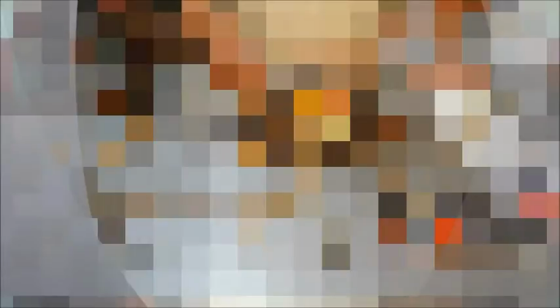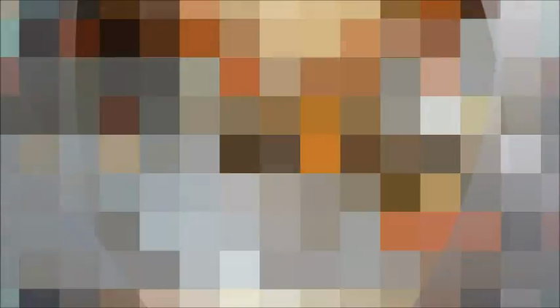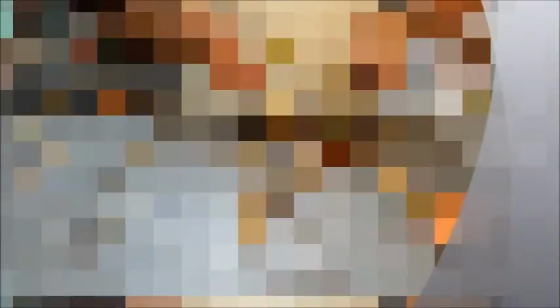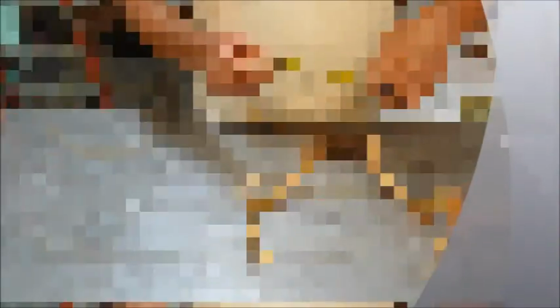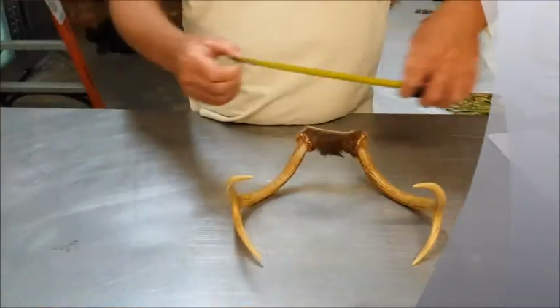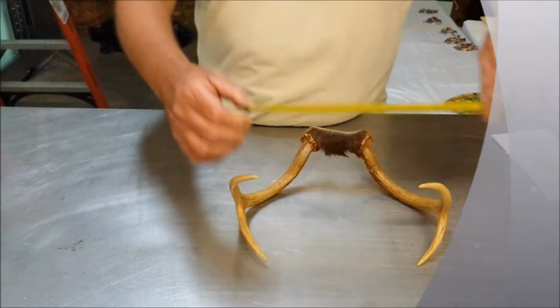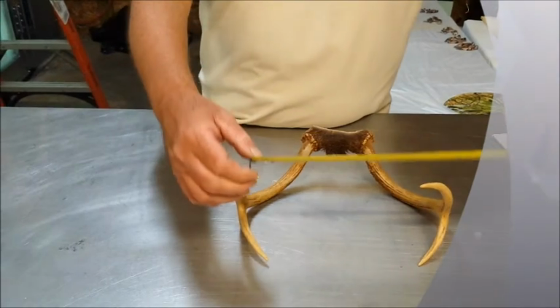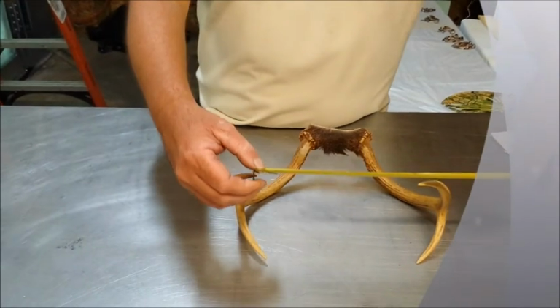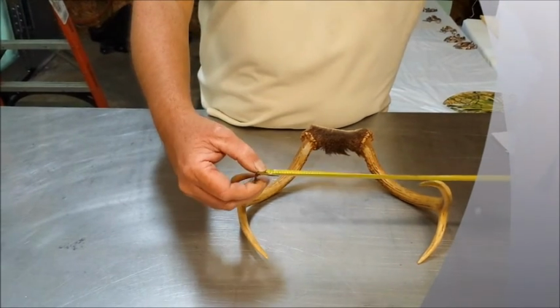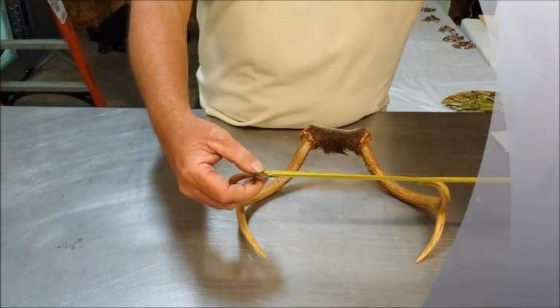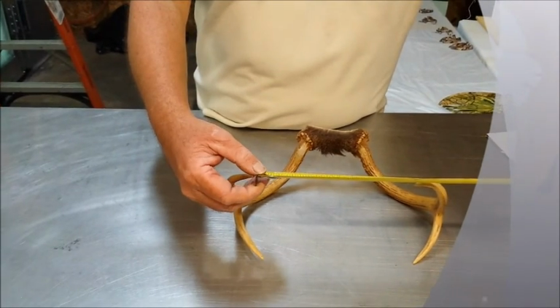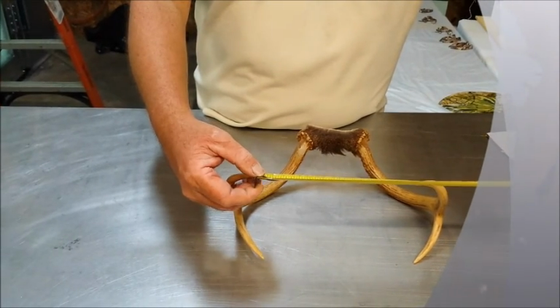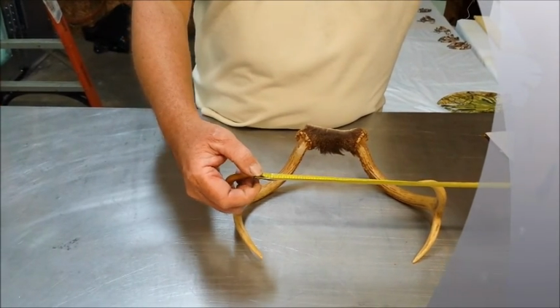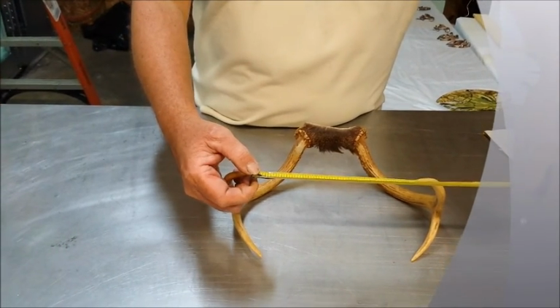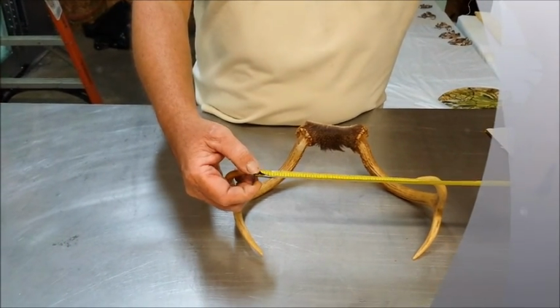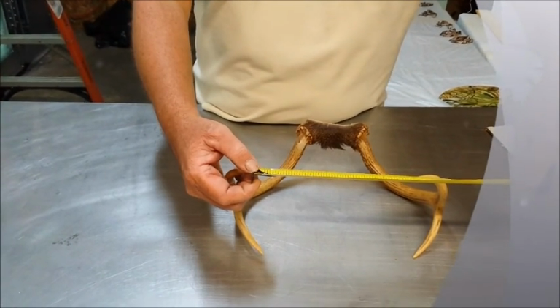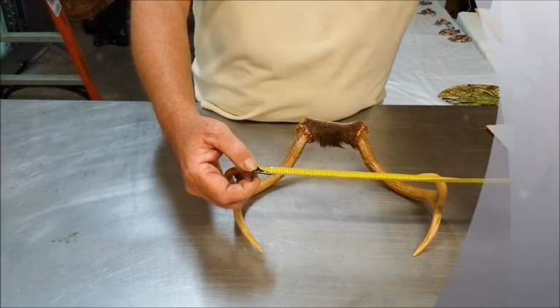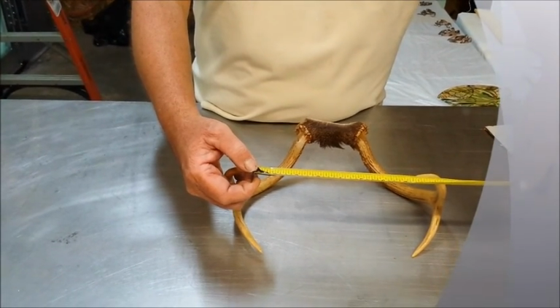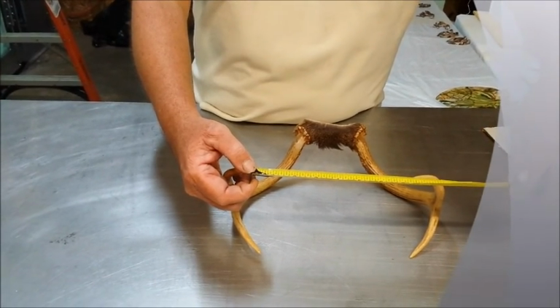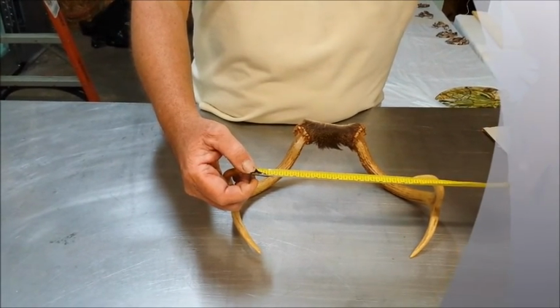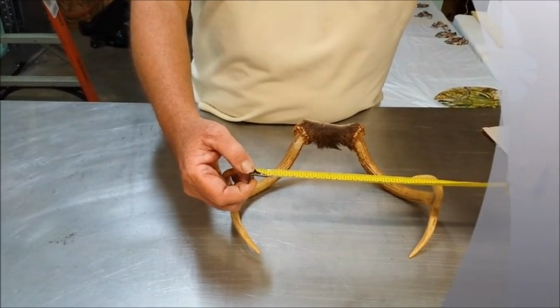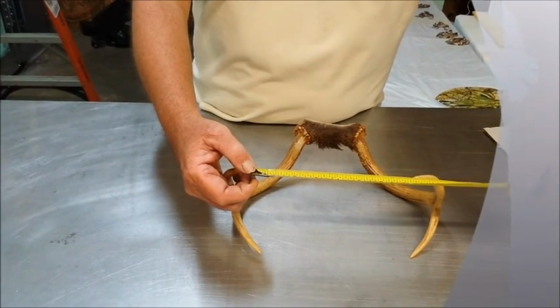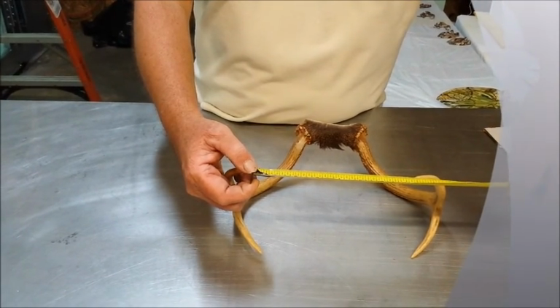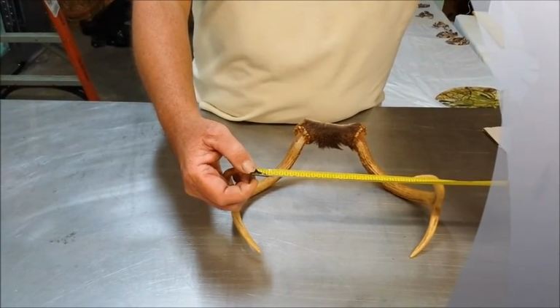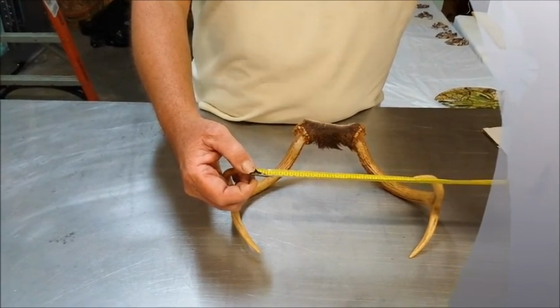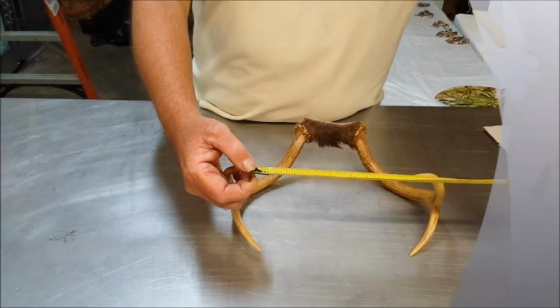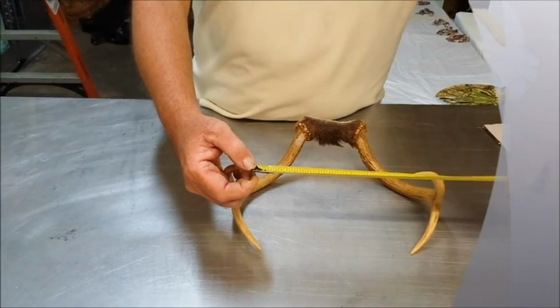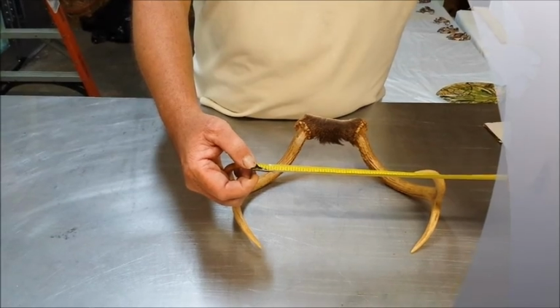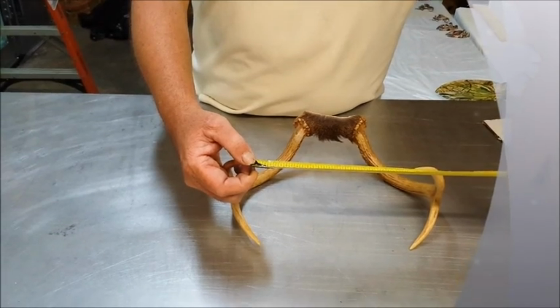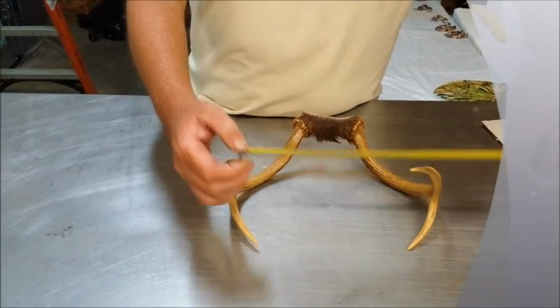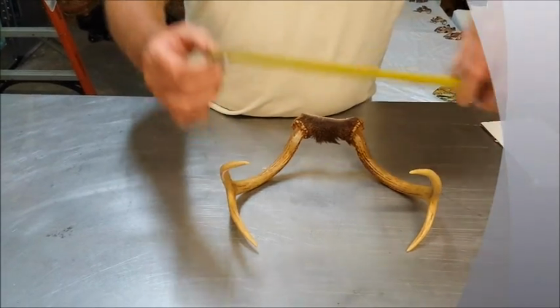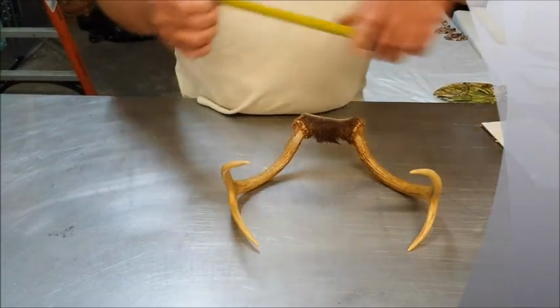The first thing you want to do is measure the width of your antlers from point to point so that you can keep your spread rate on your skull. This one here is seven and a half inches.